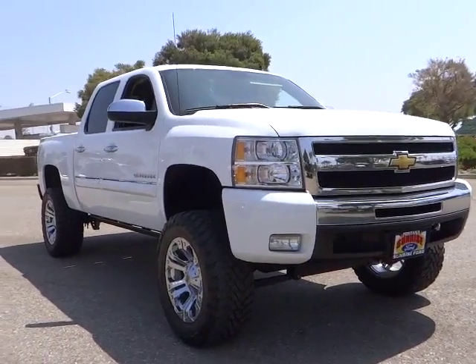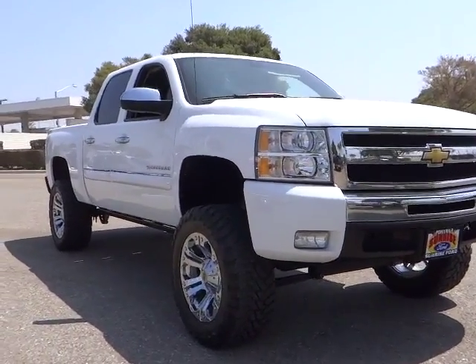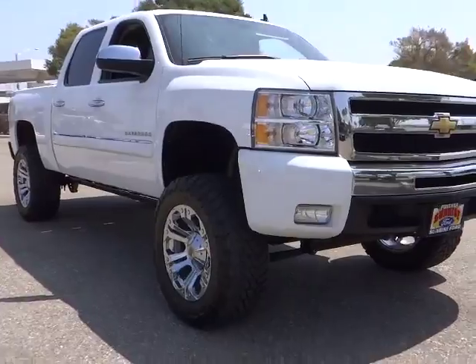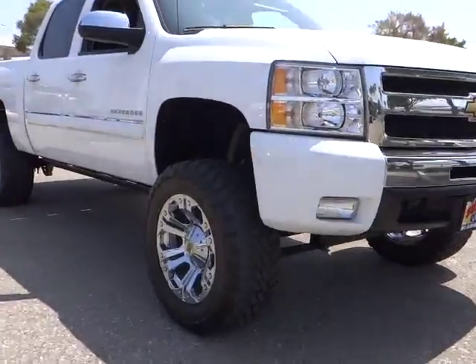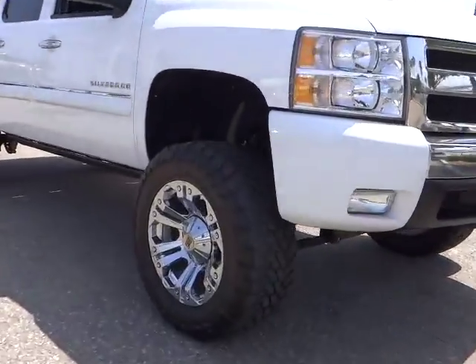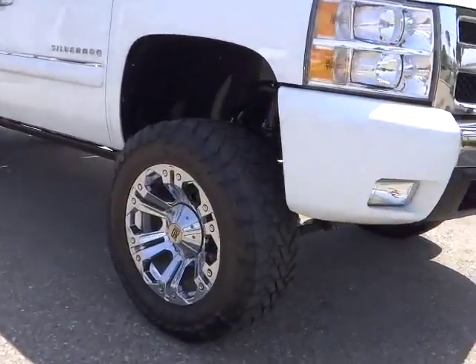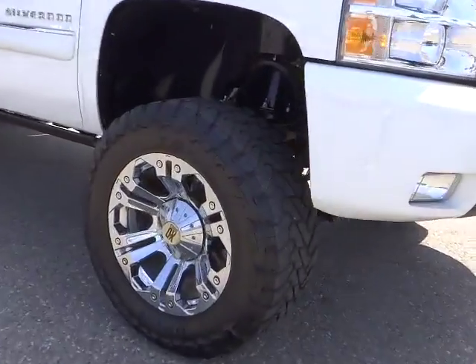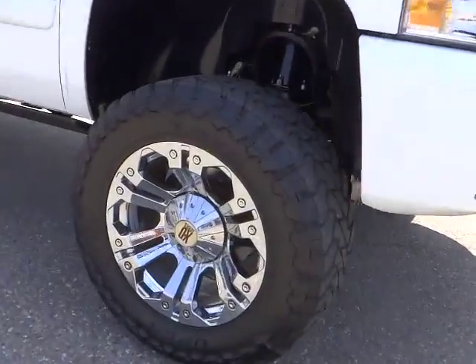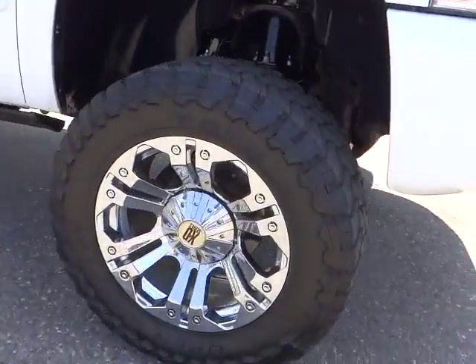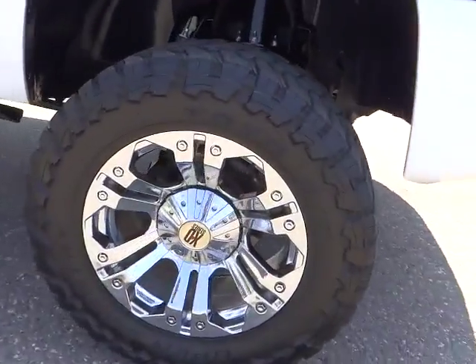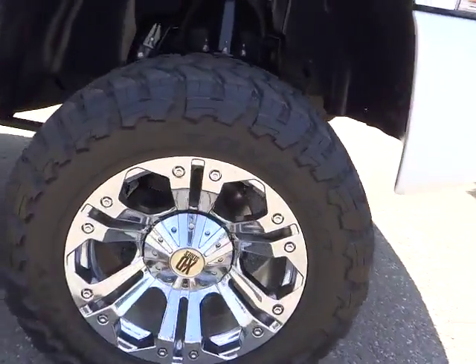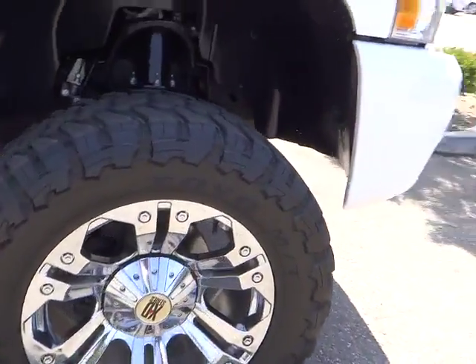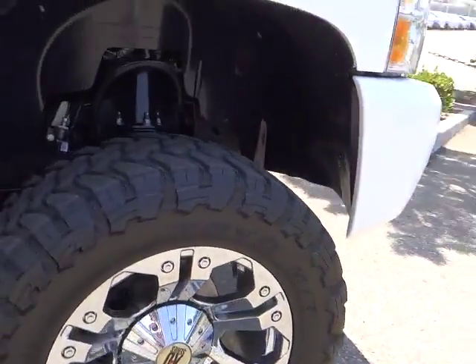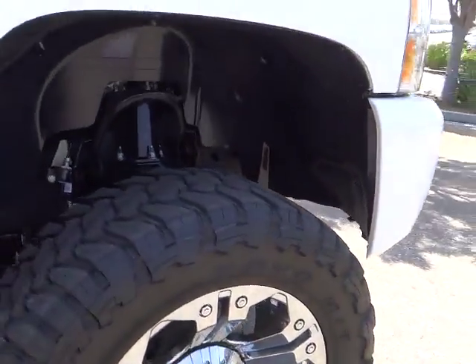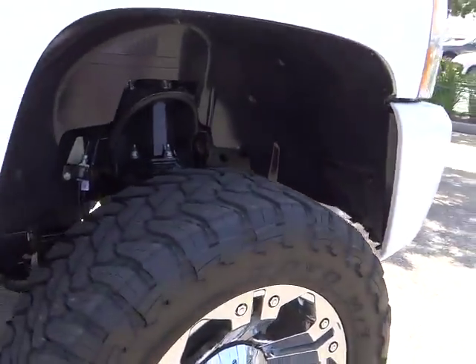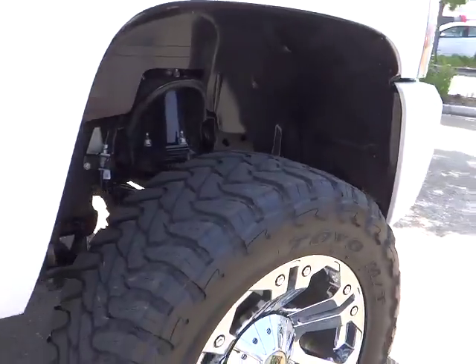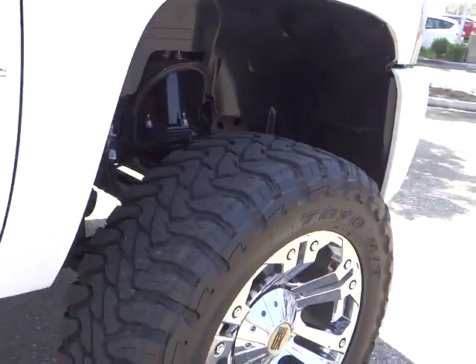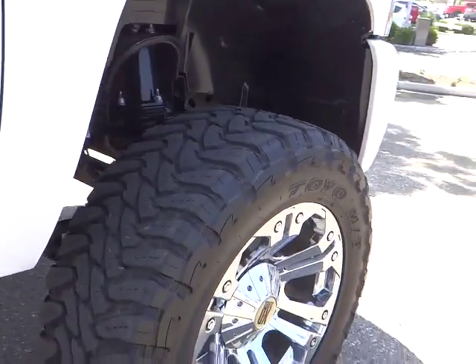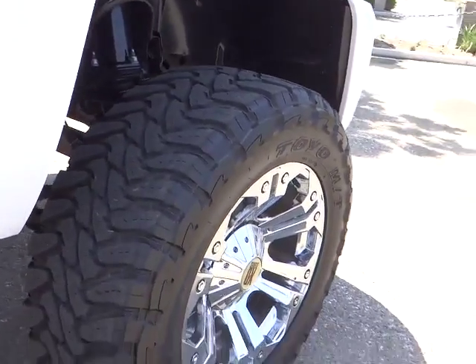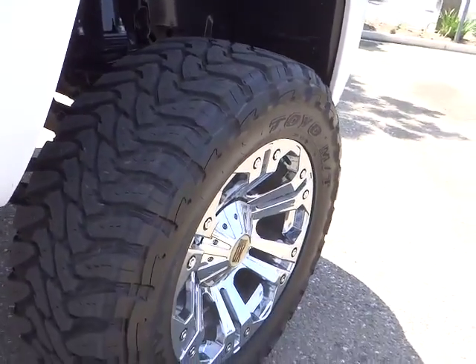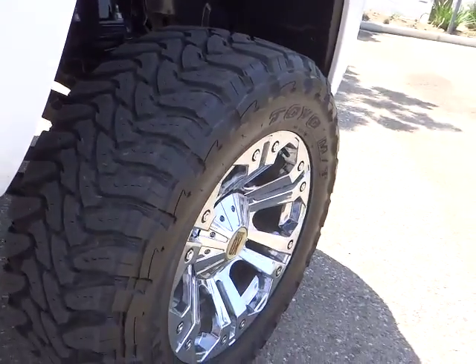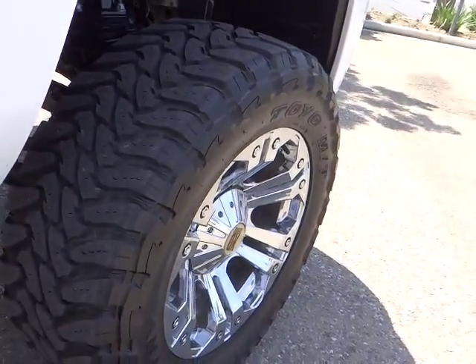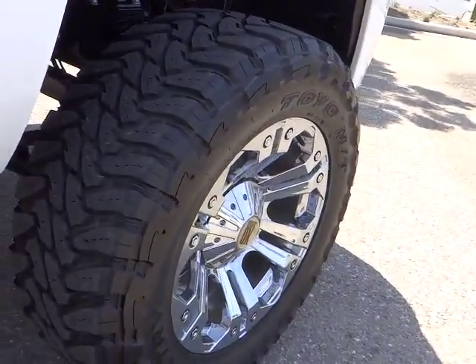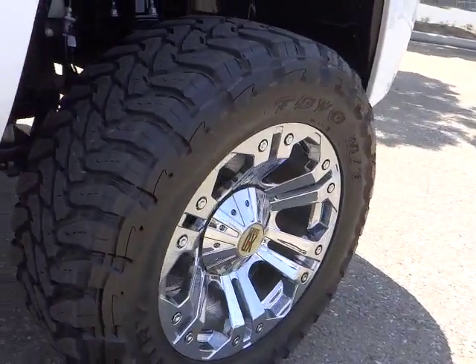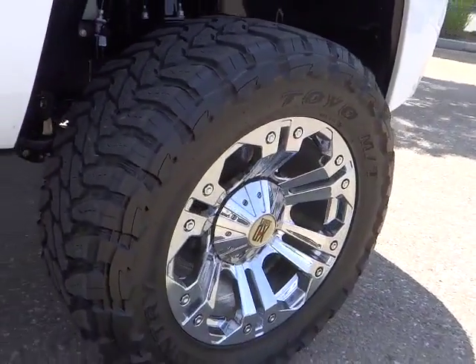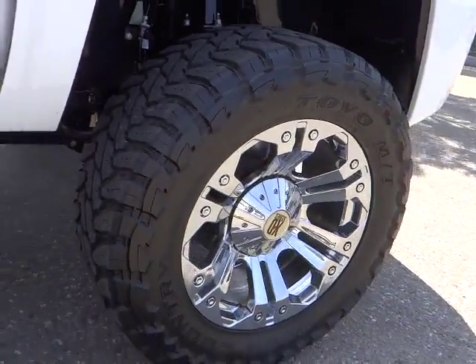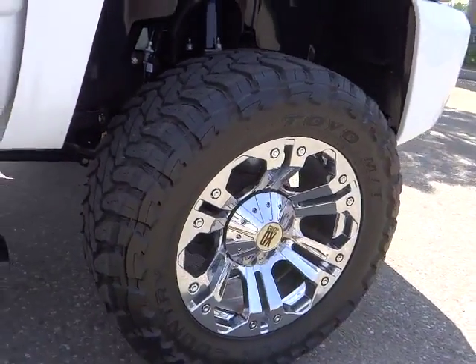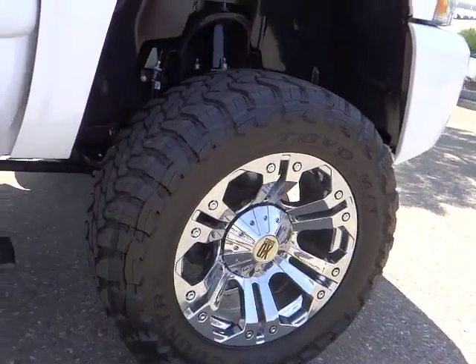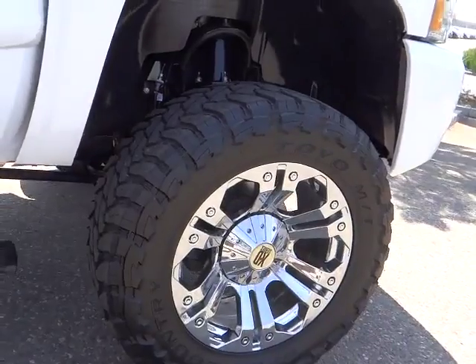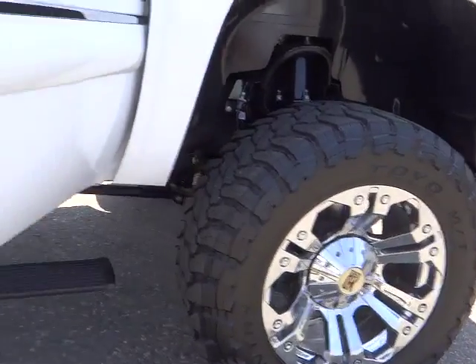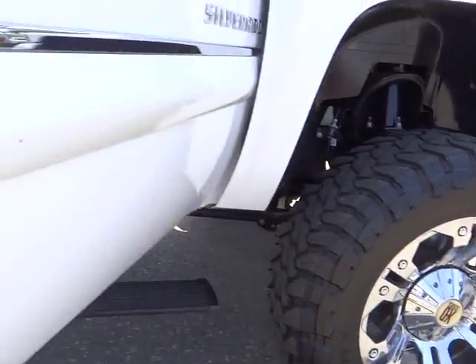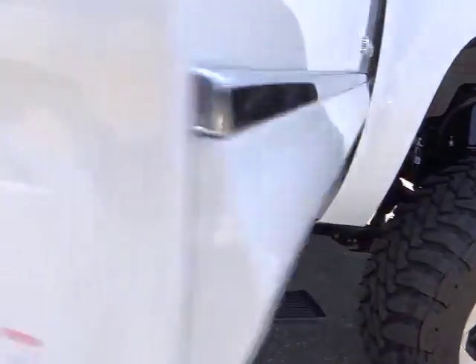Power door locks, bed liner, trip odometer, chrome wheels, leather-wrapped steering wheel, cloth seats, power driver mirror, tilt steering wheel, heated side mirrors, vanity mirrors.